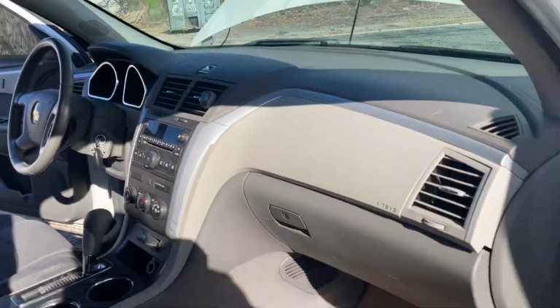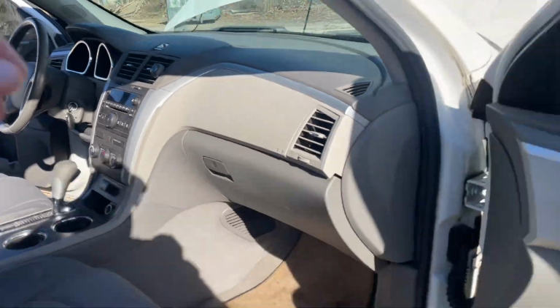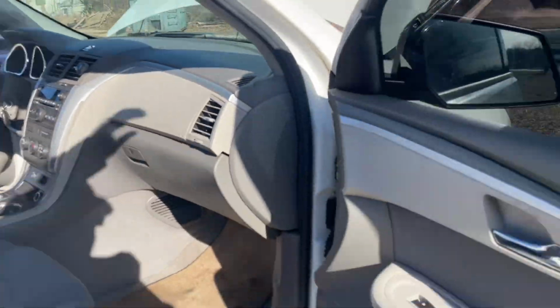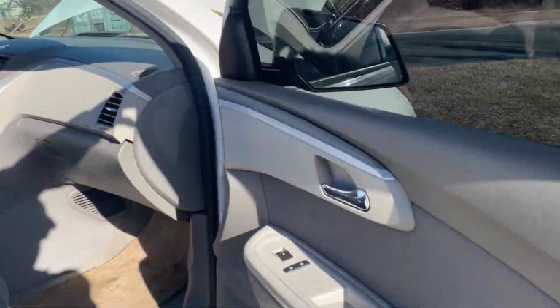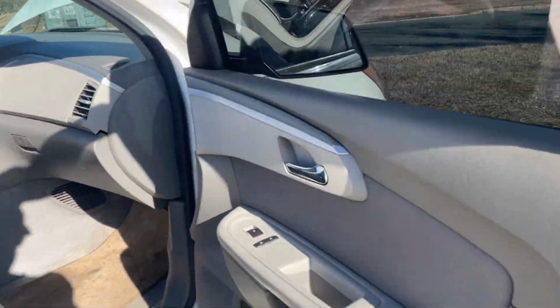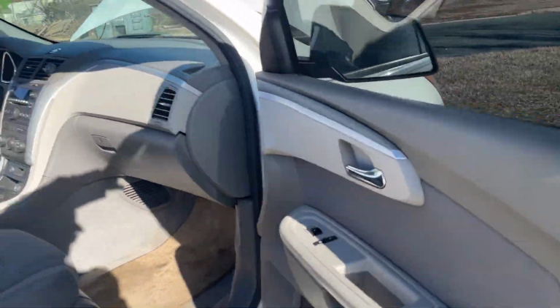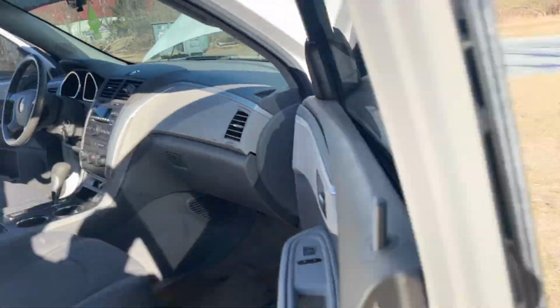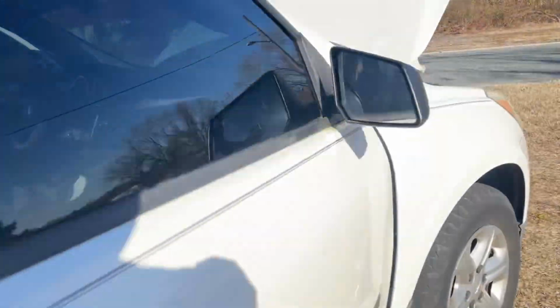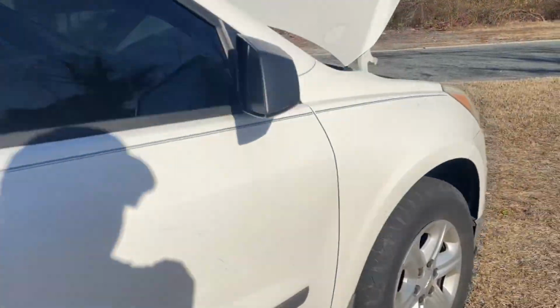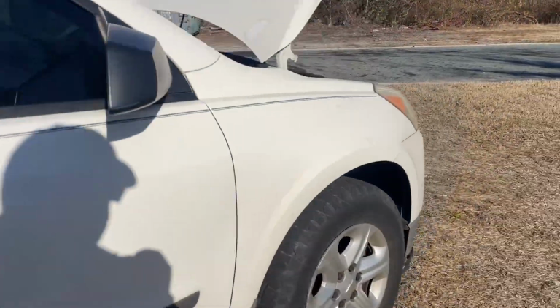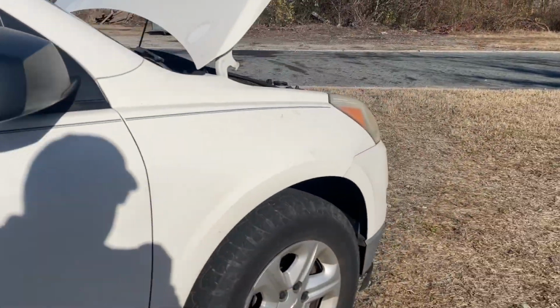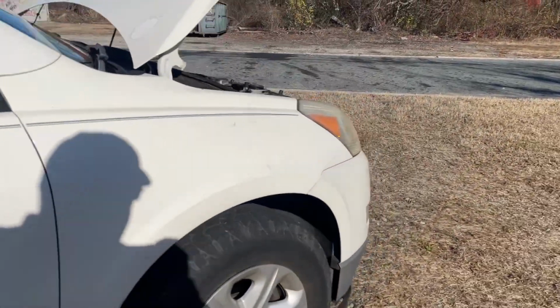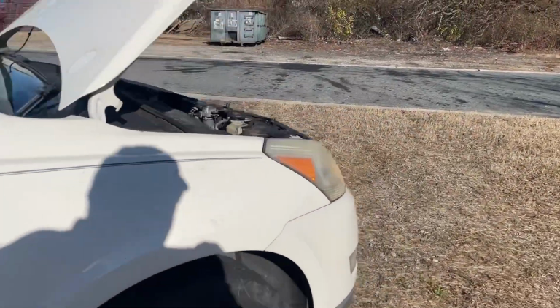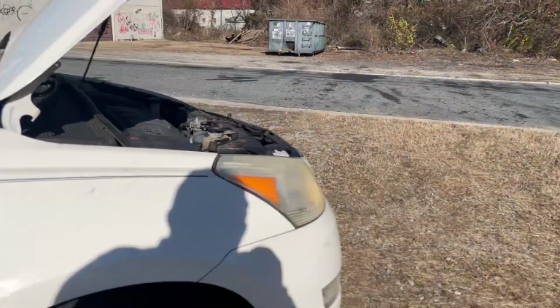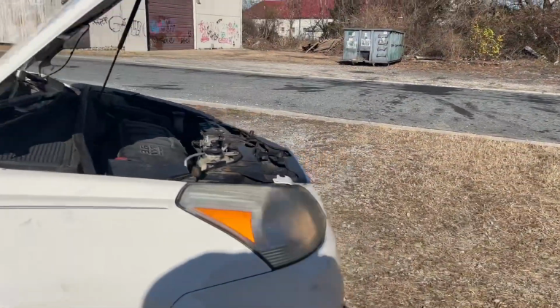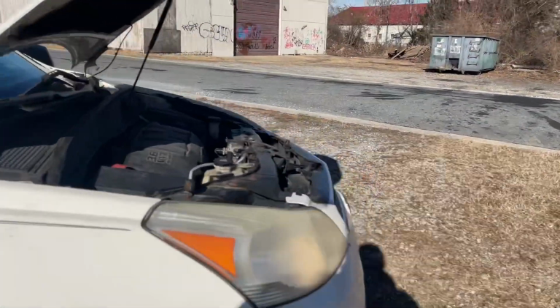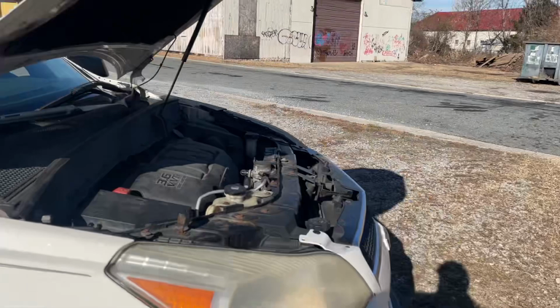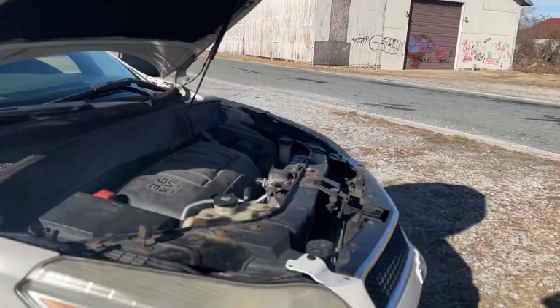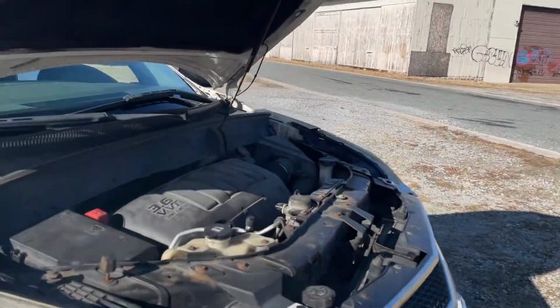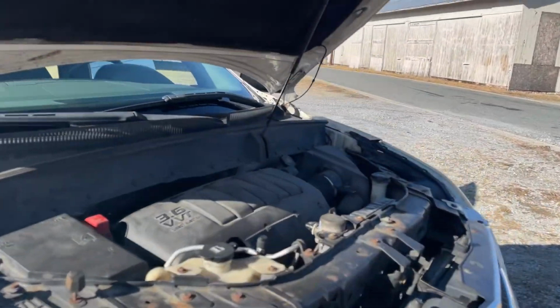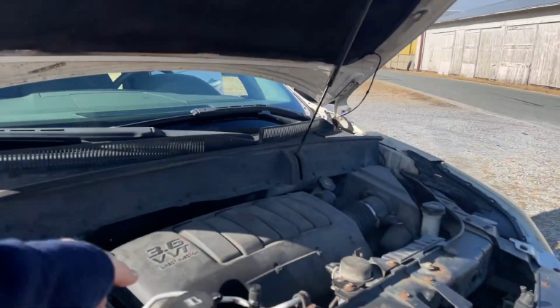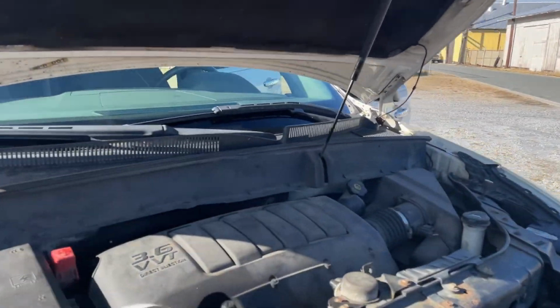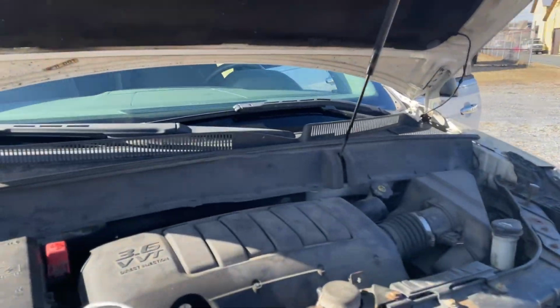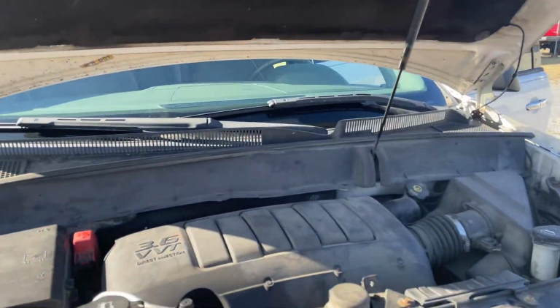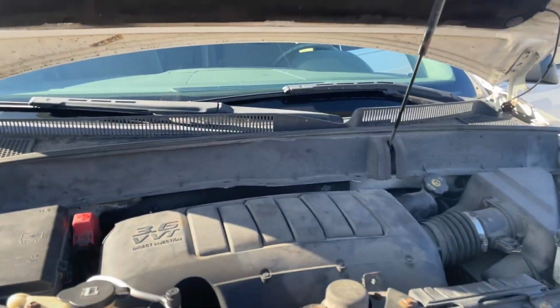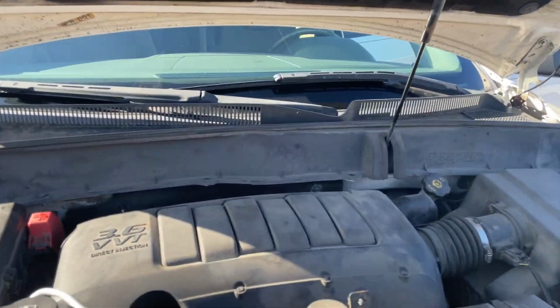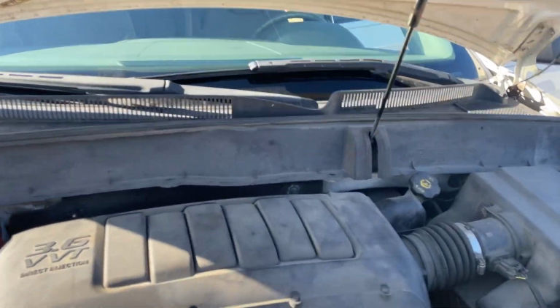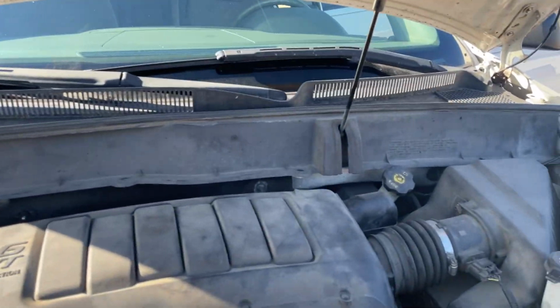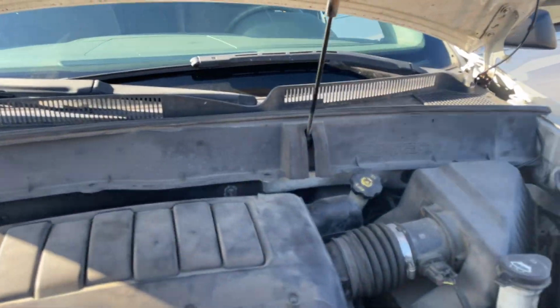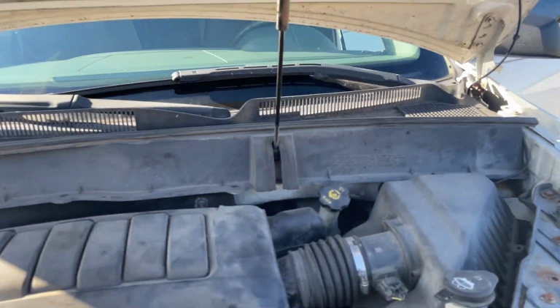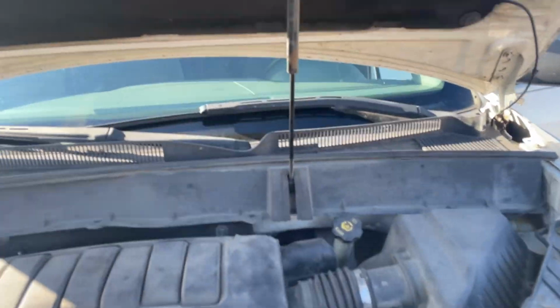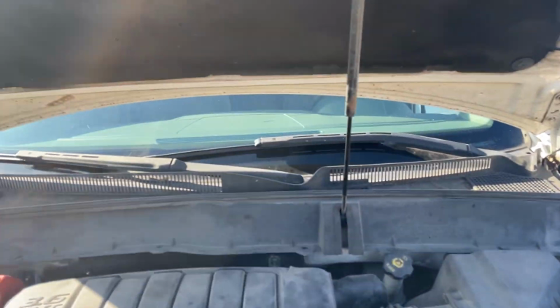It's got a 3.6 liter engine in it with VVT direct injection — sounds fancy, doesn't it.